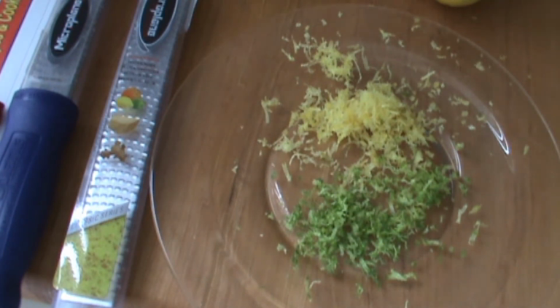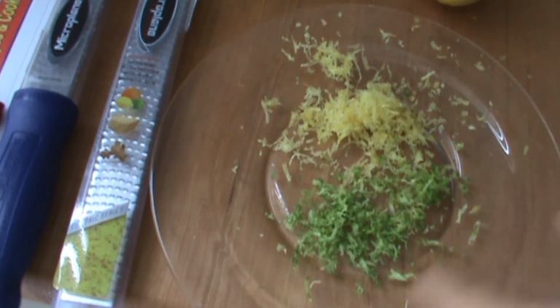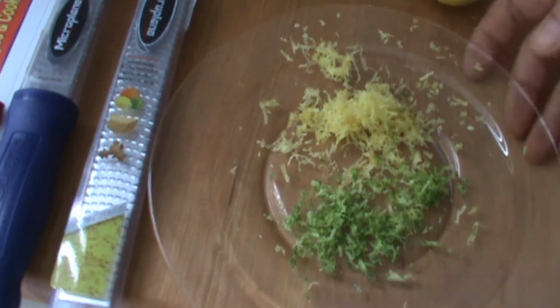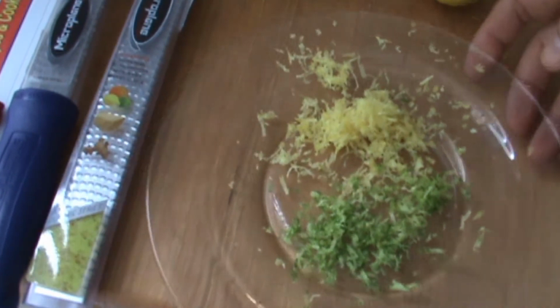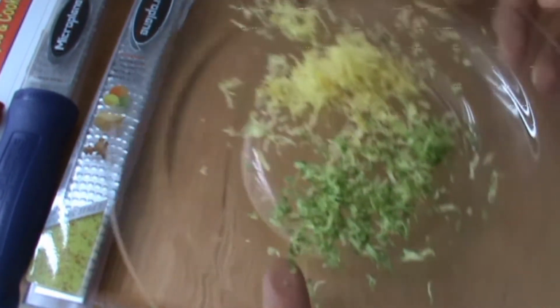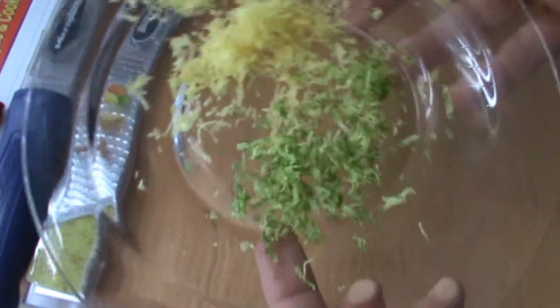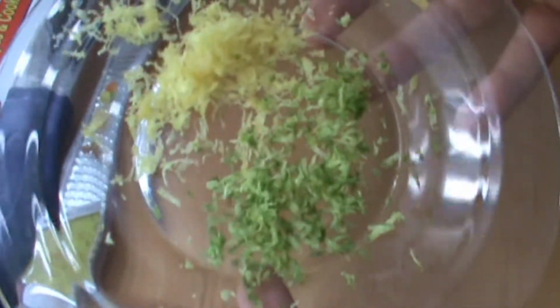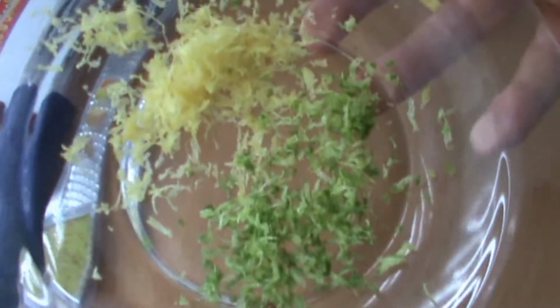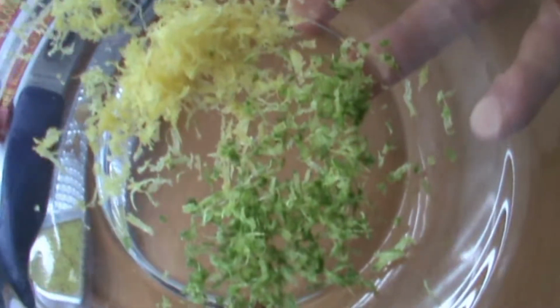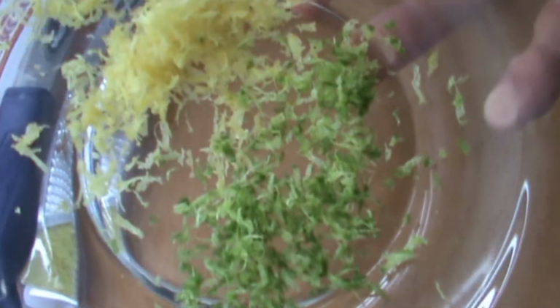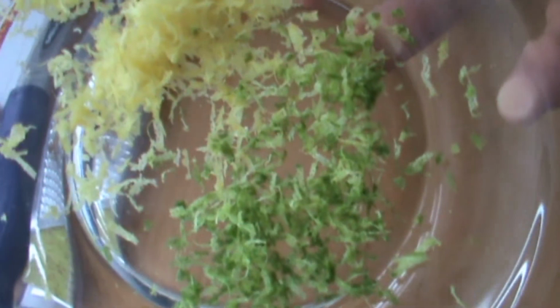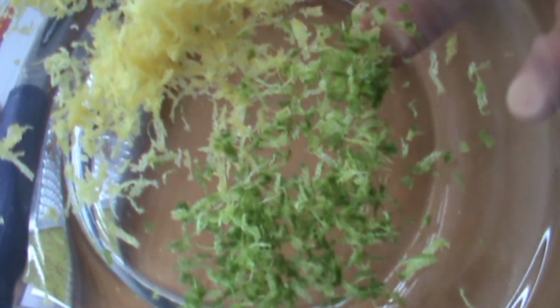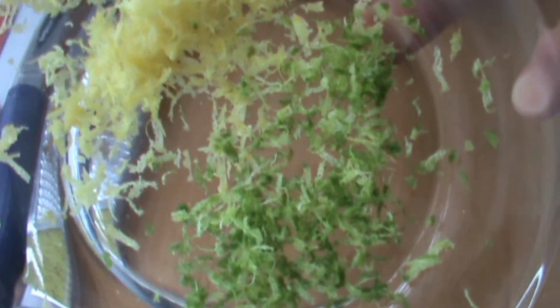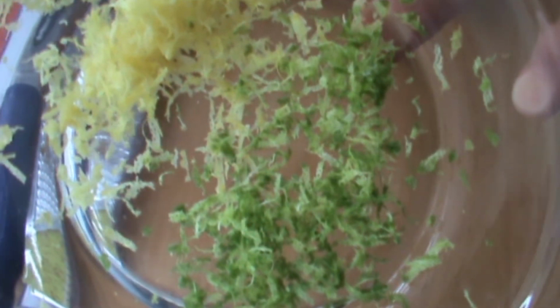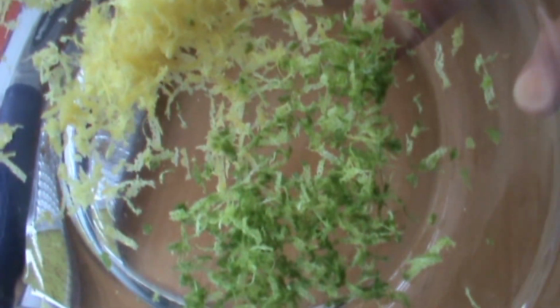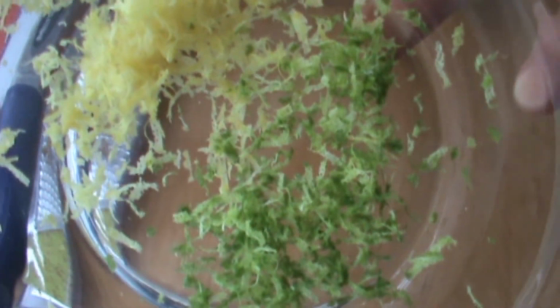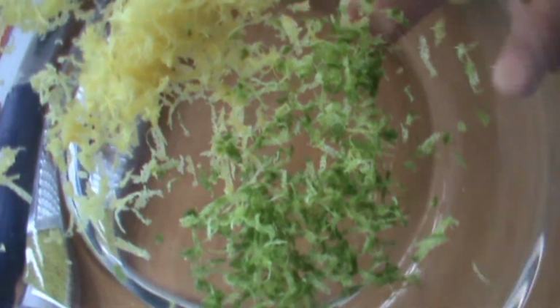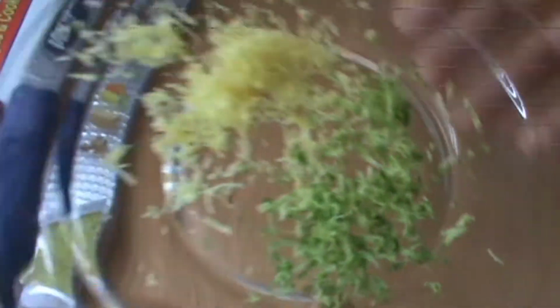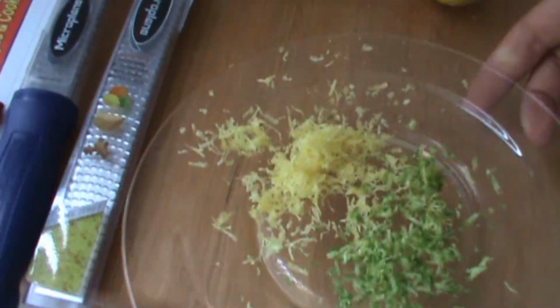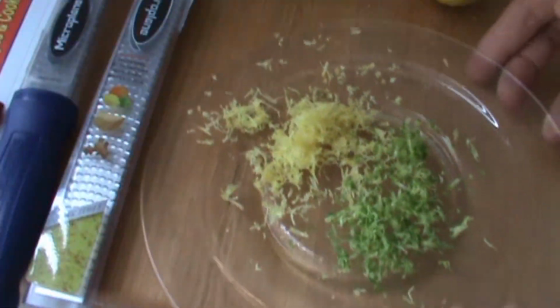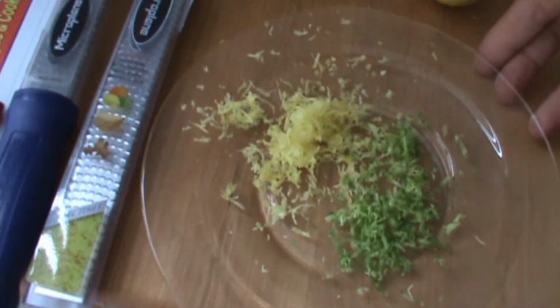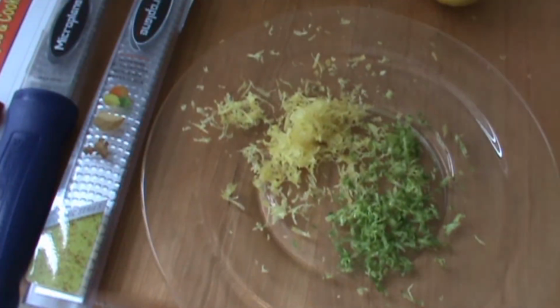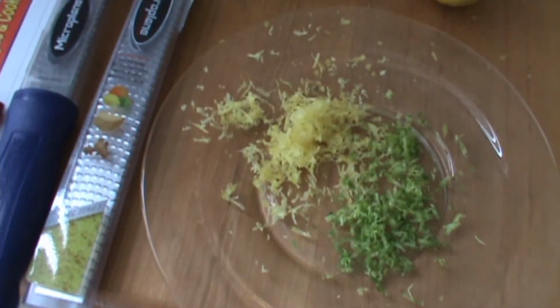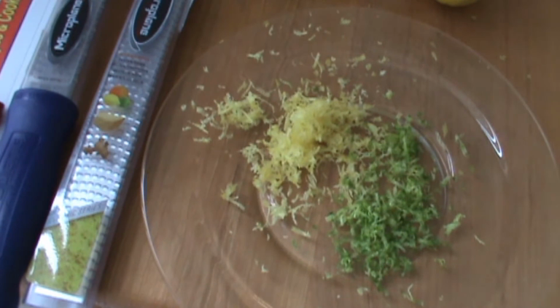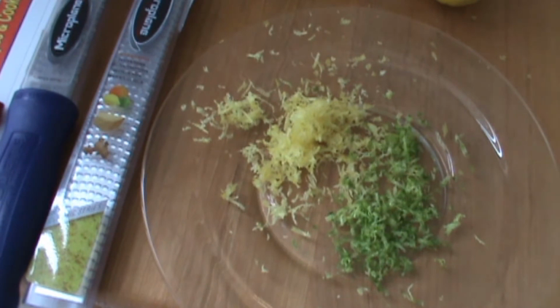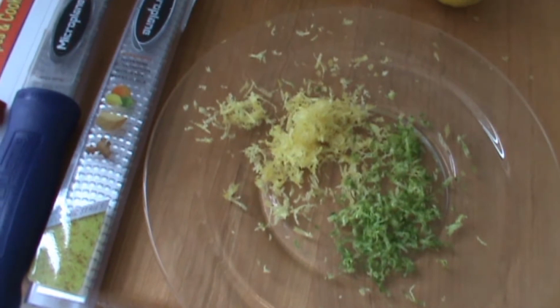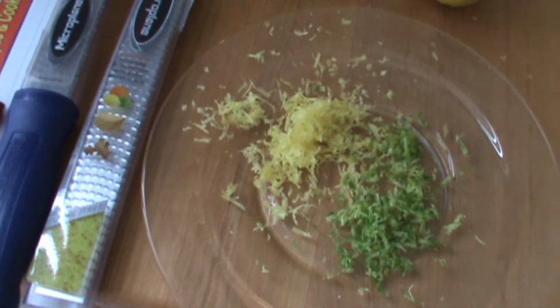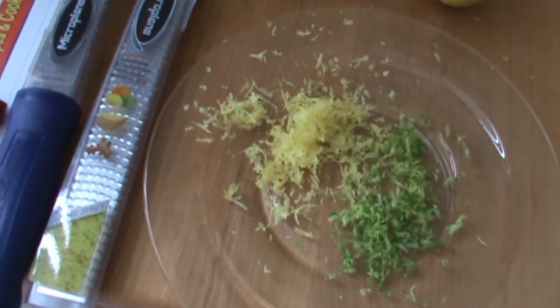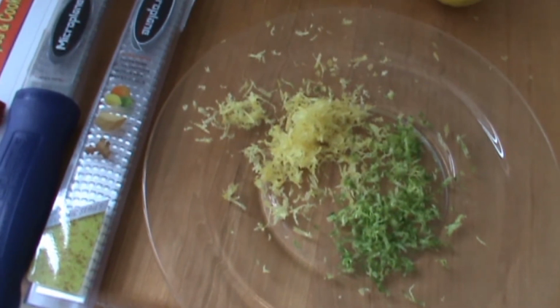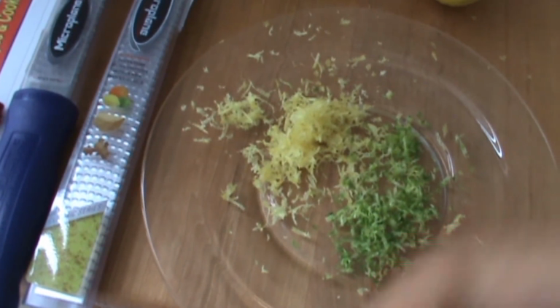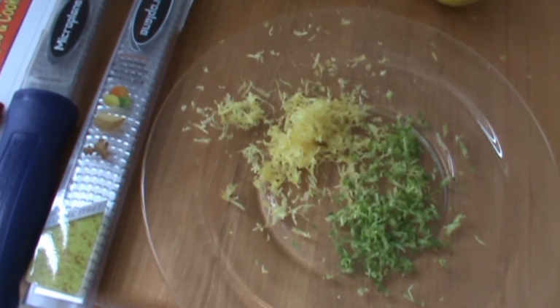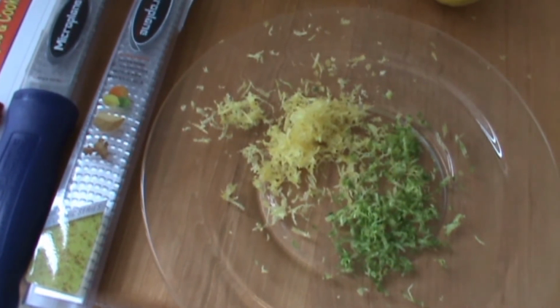All right, give you a close up of this here. Yeah, looks pretty good. Now I'm going to show you what I'm going to do with some of this — be right back.